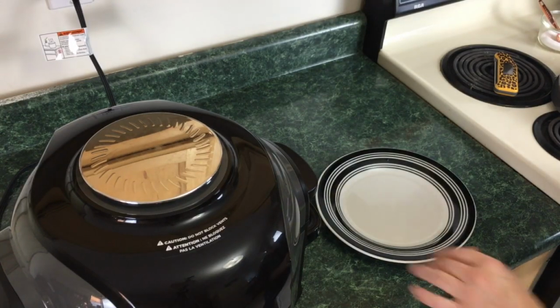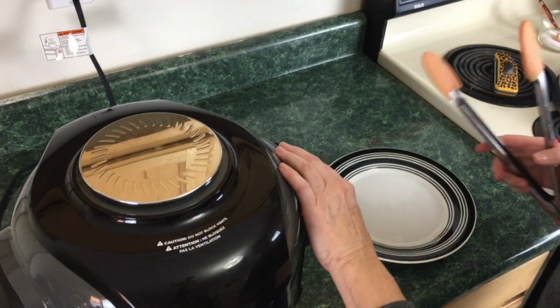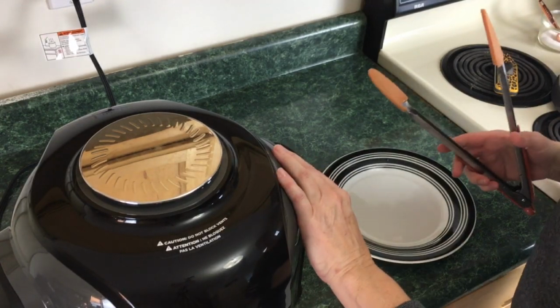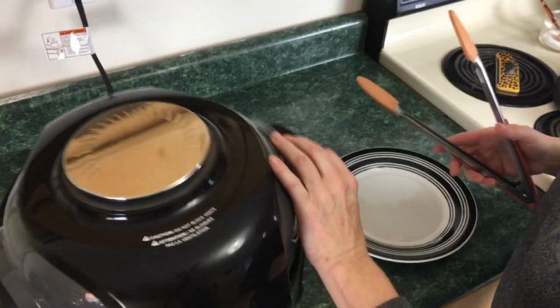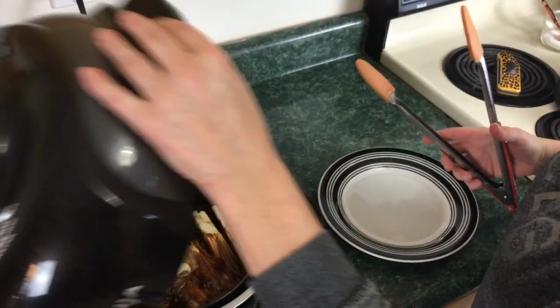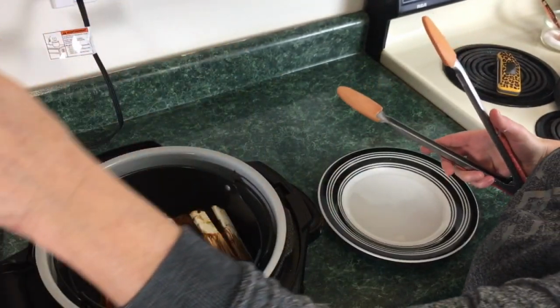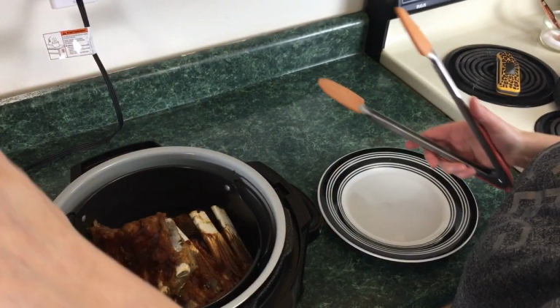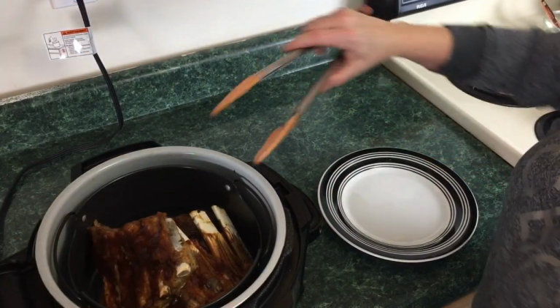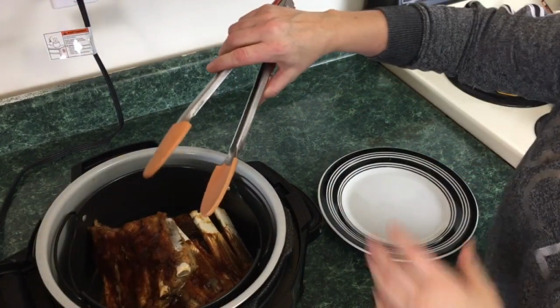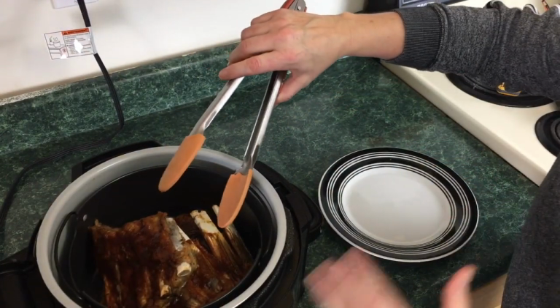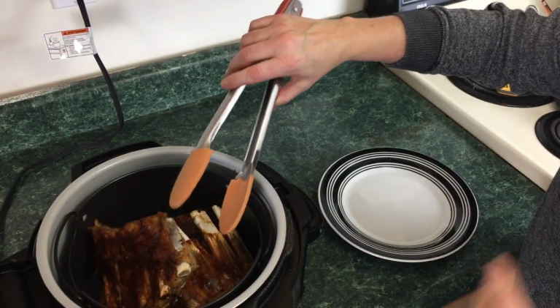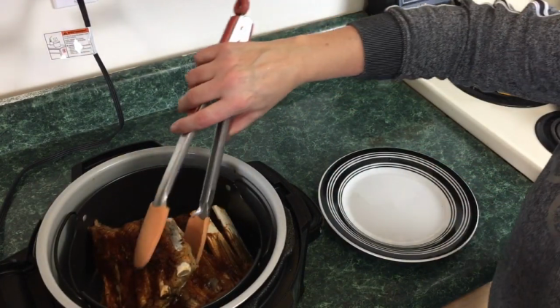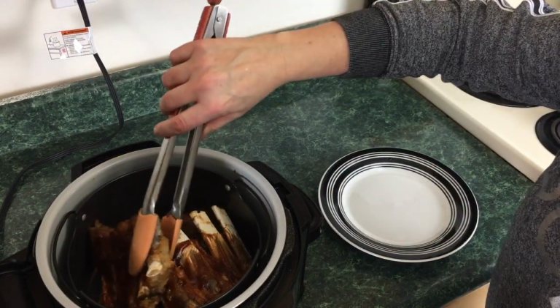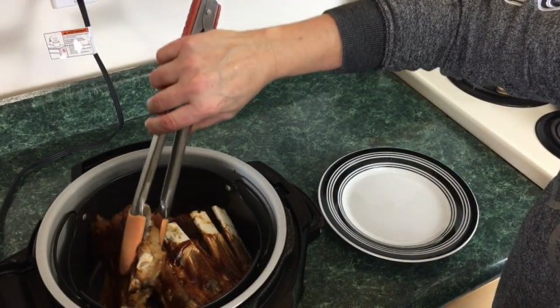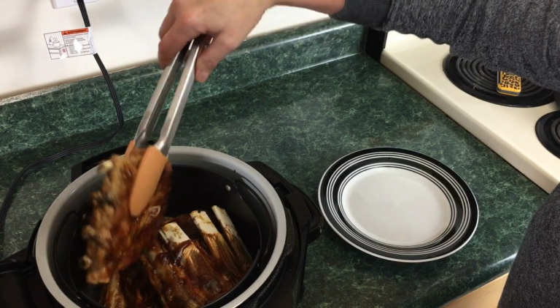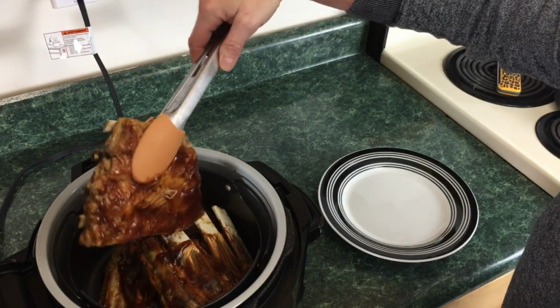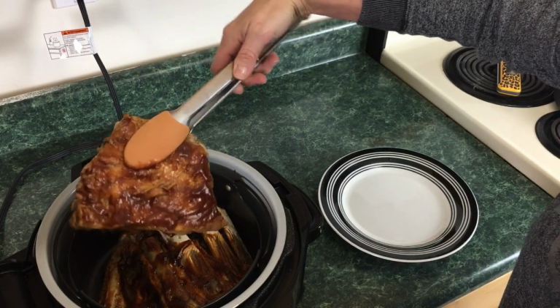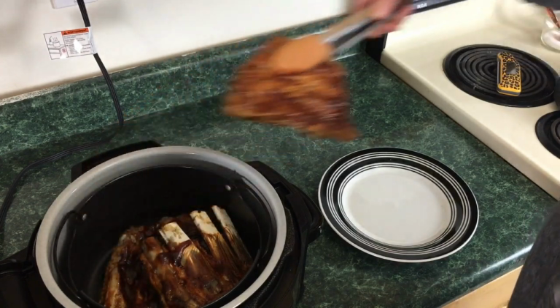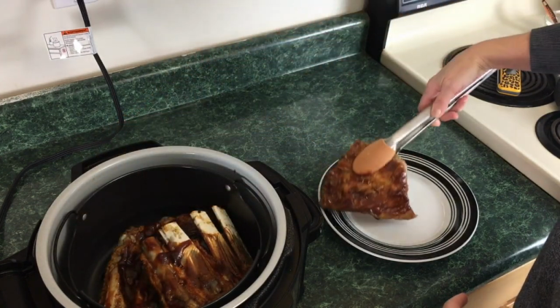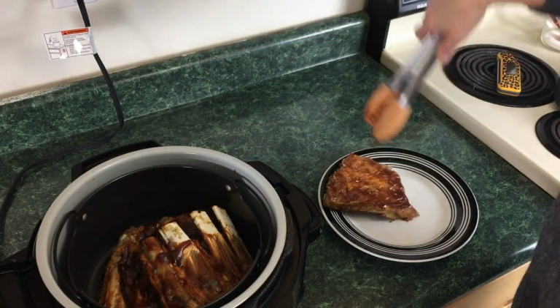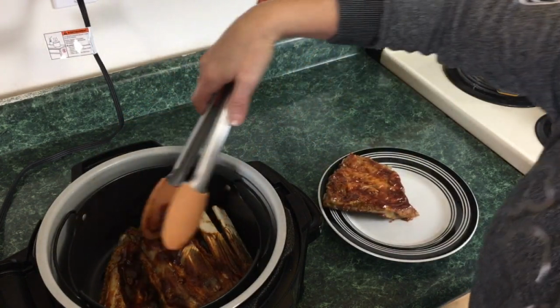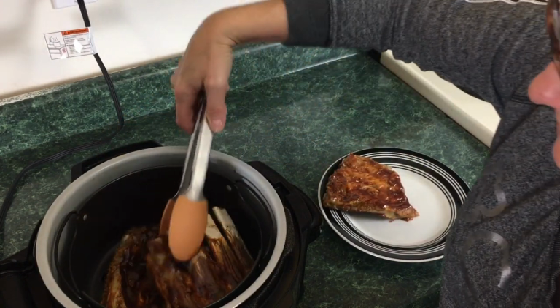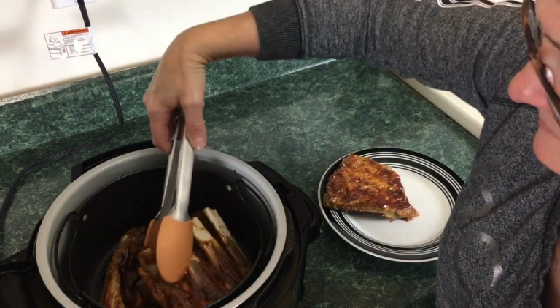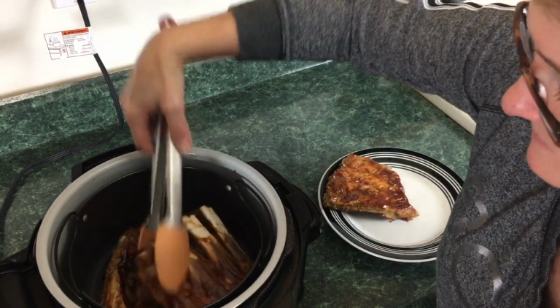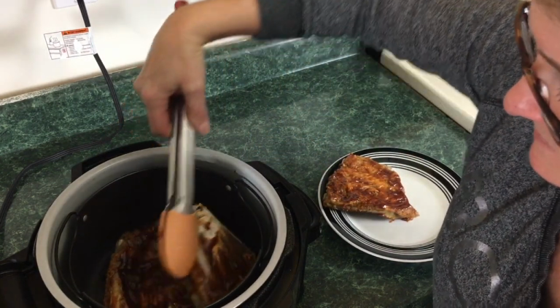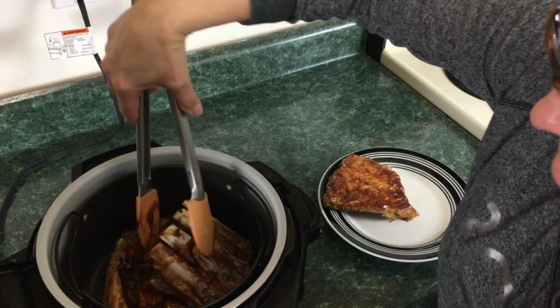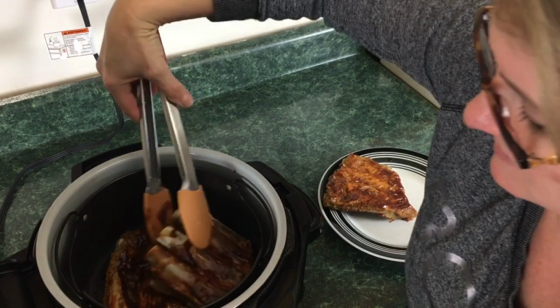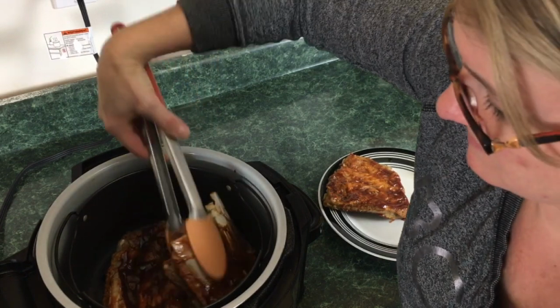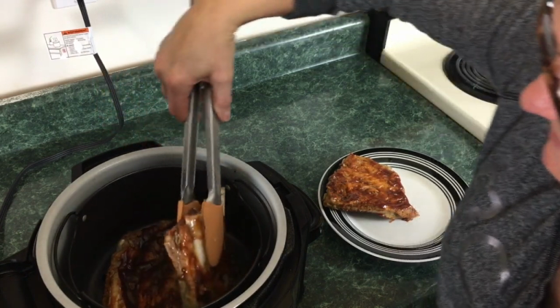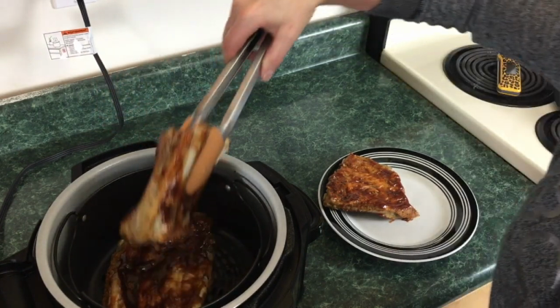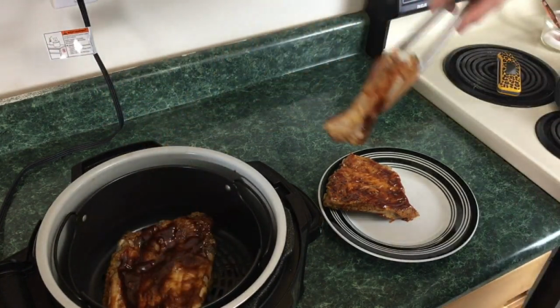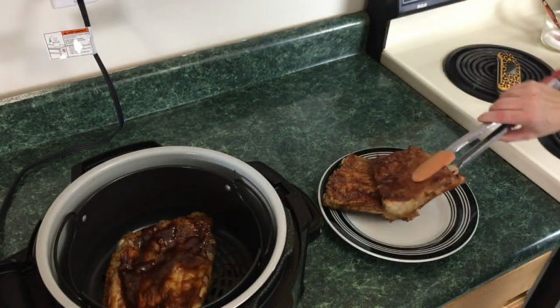Okay, so it's been five minutes. We're gonna open up — excuse me, that was a lot of vinegar — and we're just gonna flip these over. I'm gonna take some out so I can flip everything over. They are definitely falling off the bone!